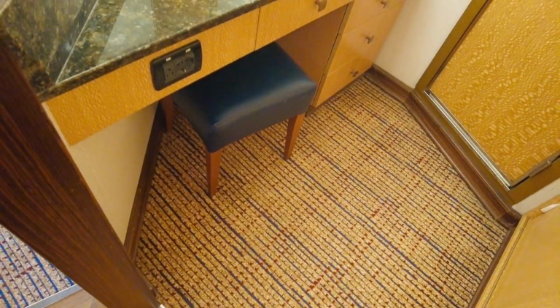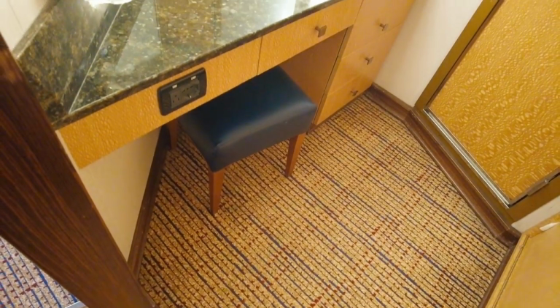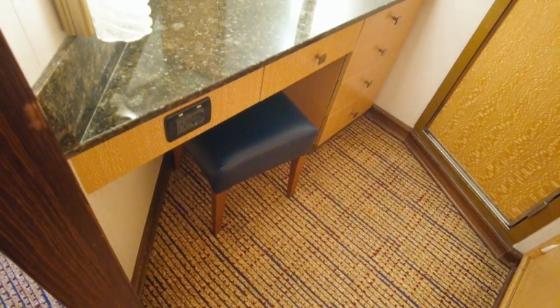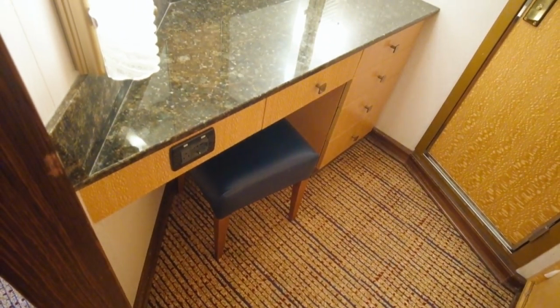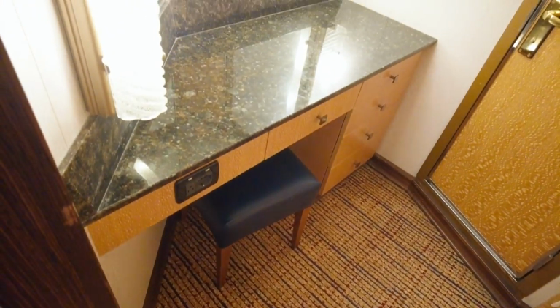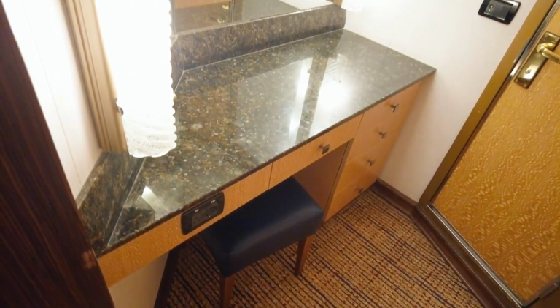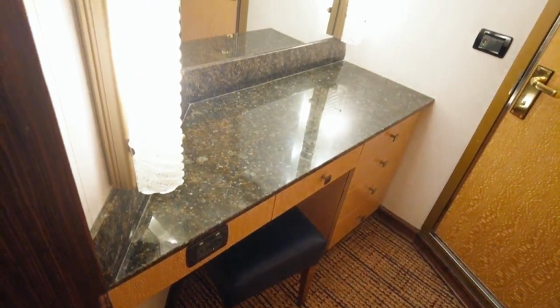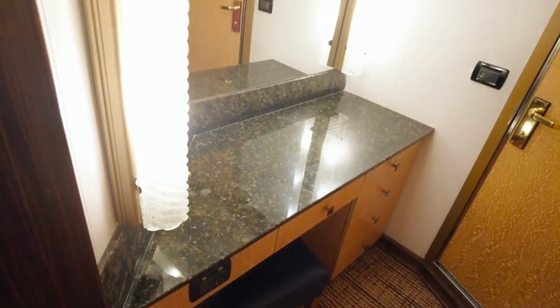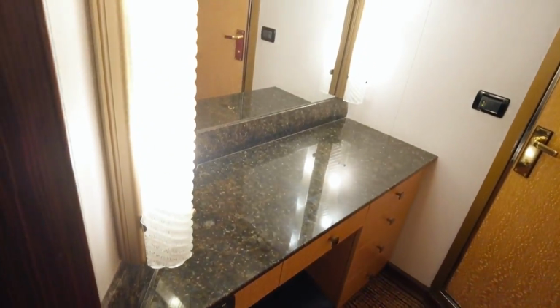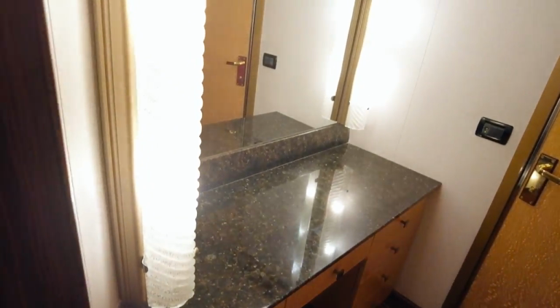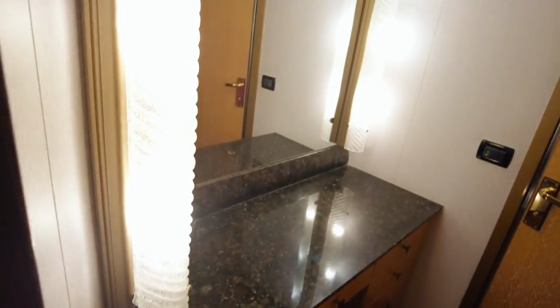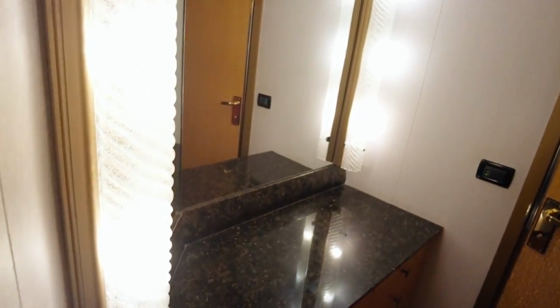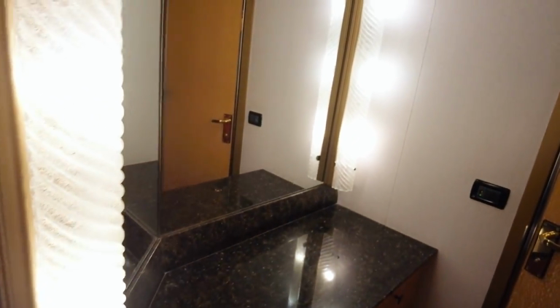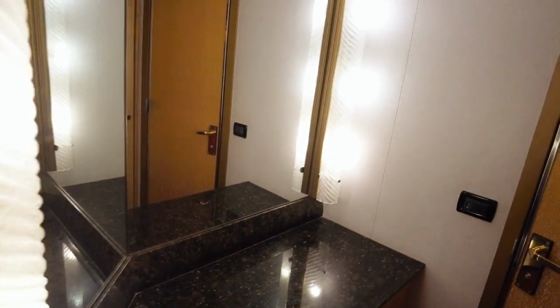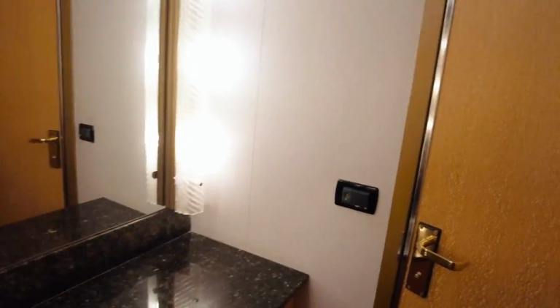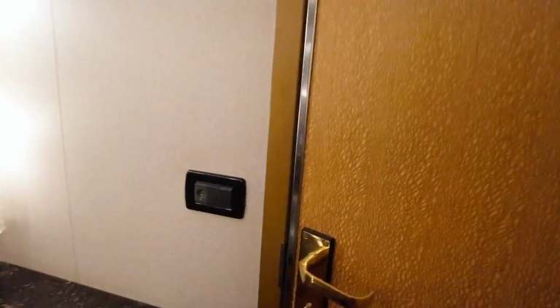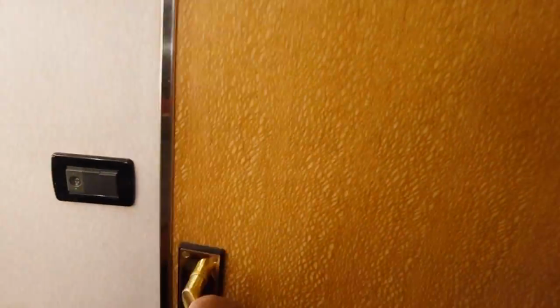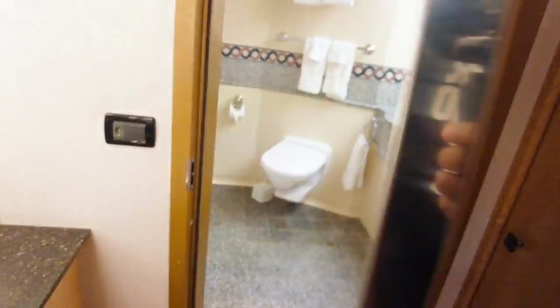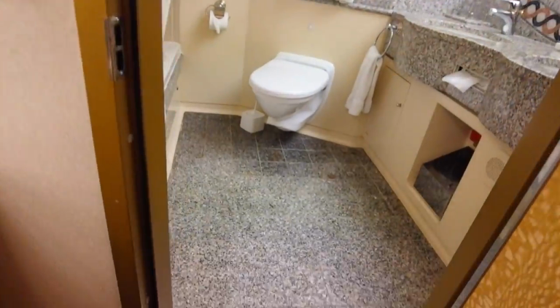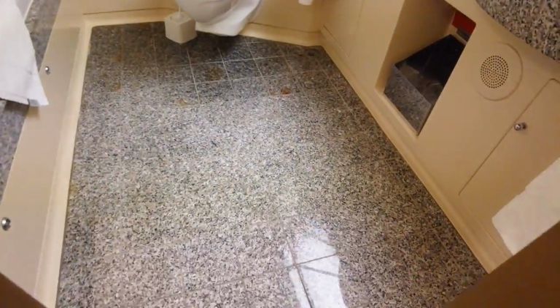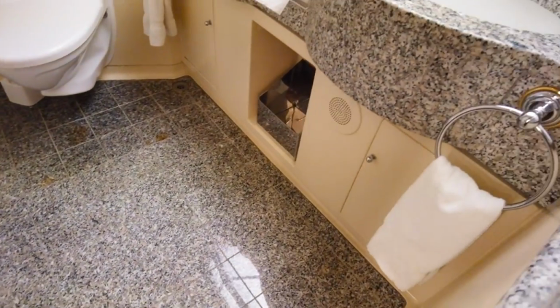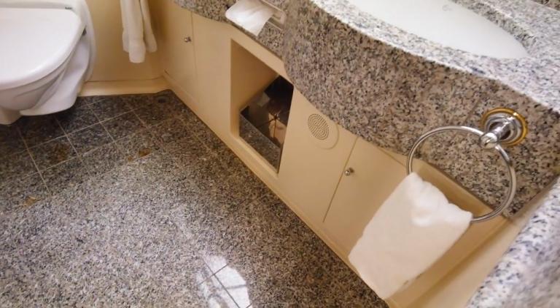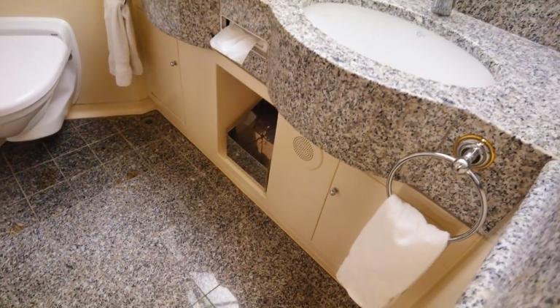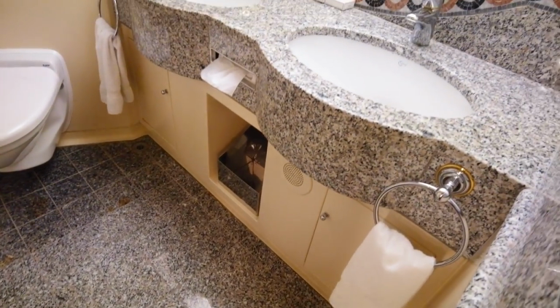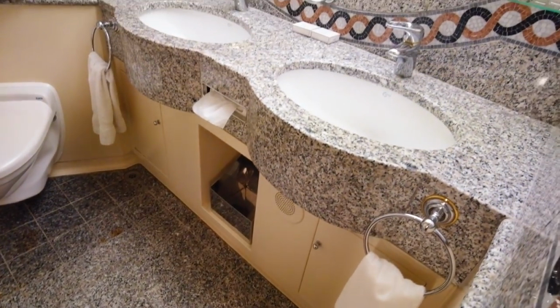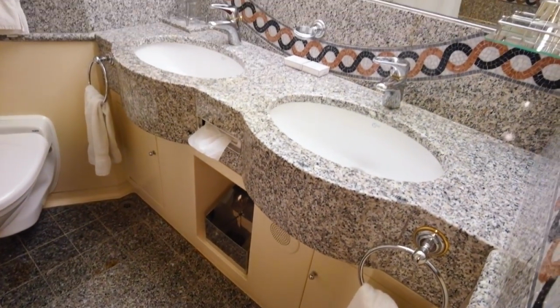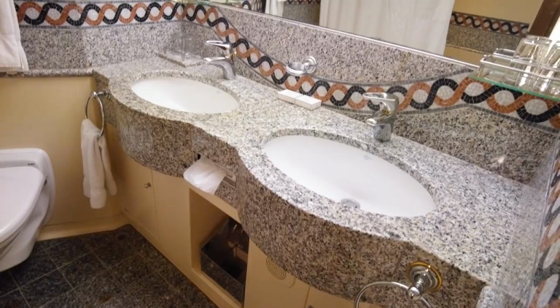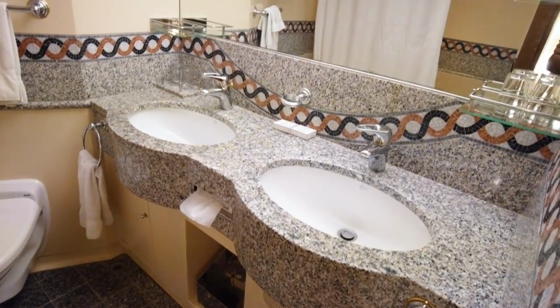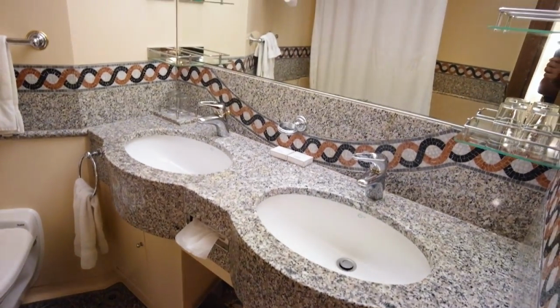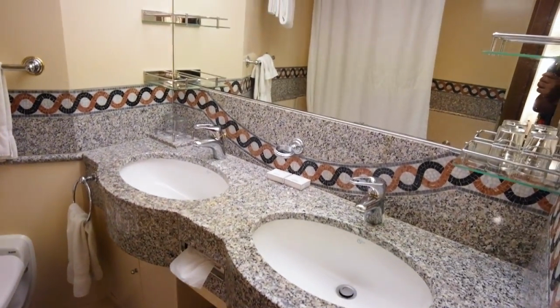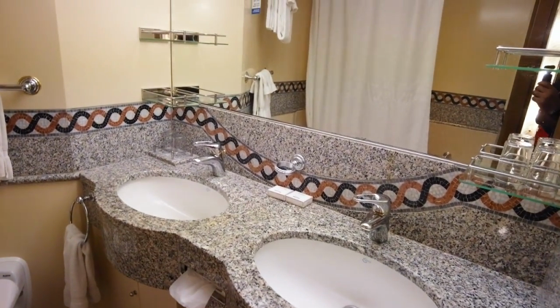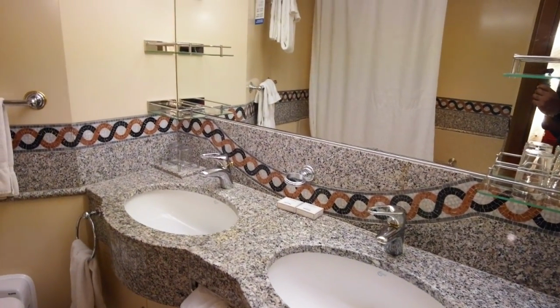I will say, there were not enough outlets in this cabin for it to be a junior suite. But we're not moving in. The bathroom for us was everything.